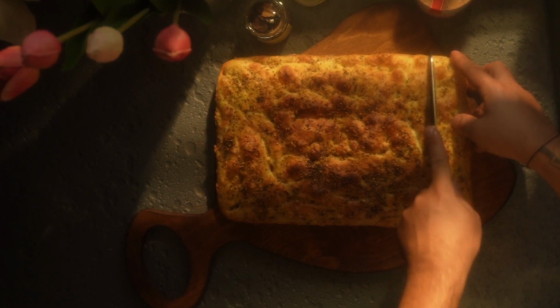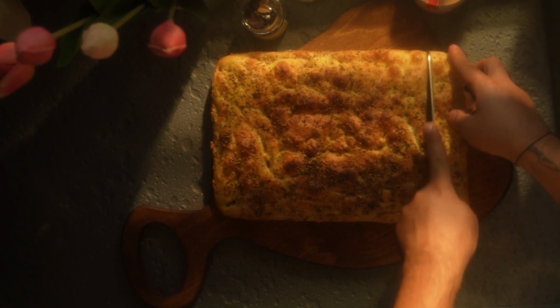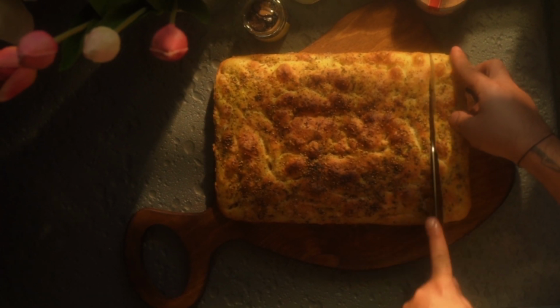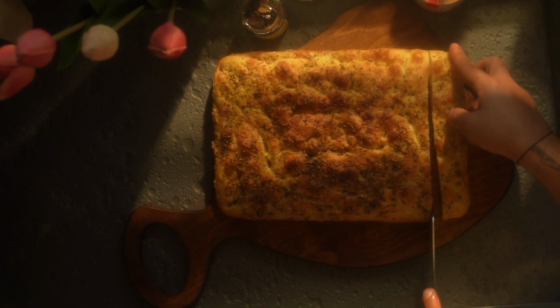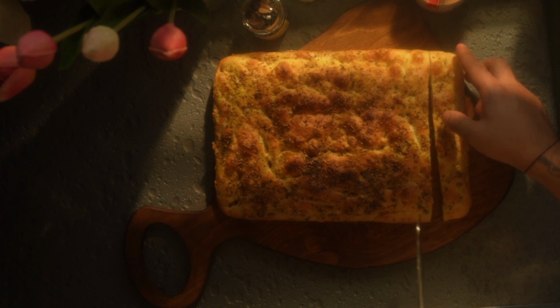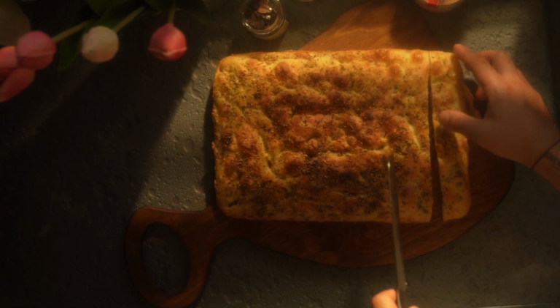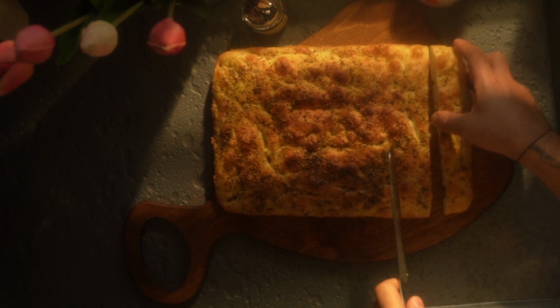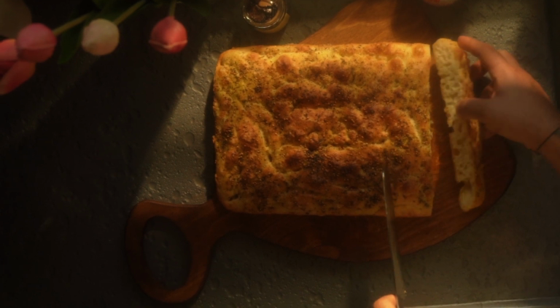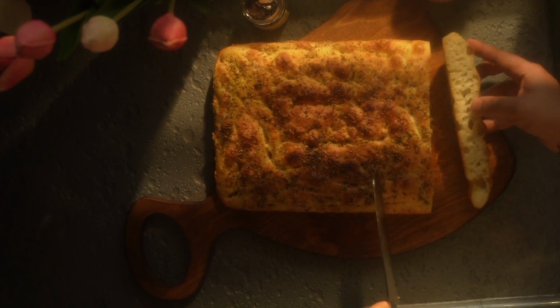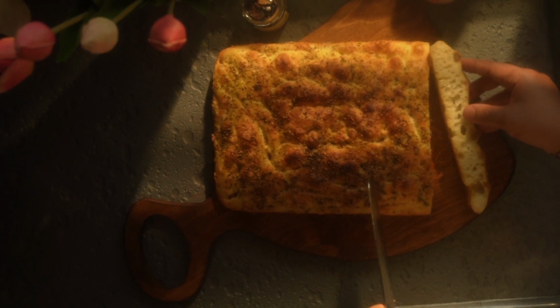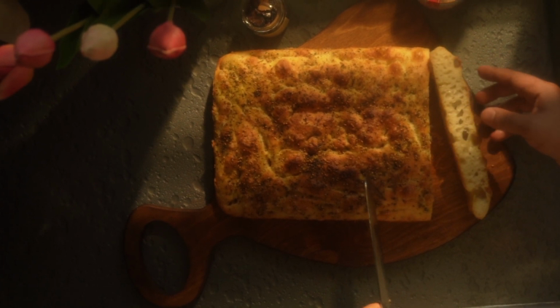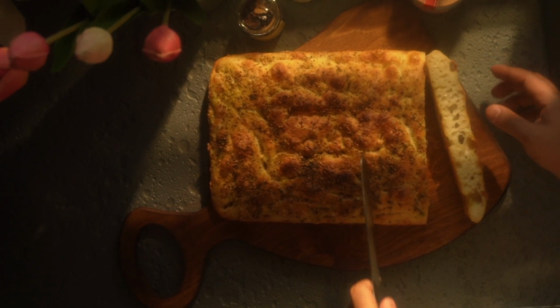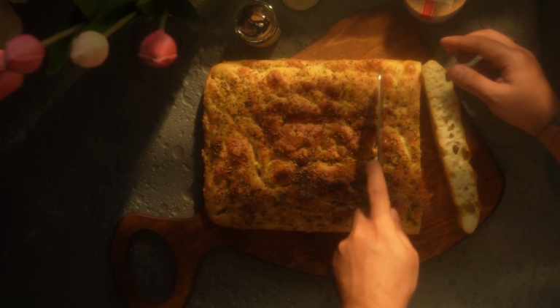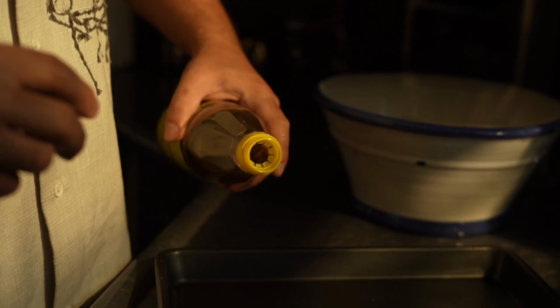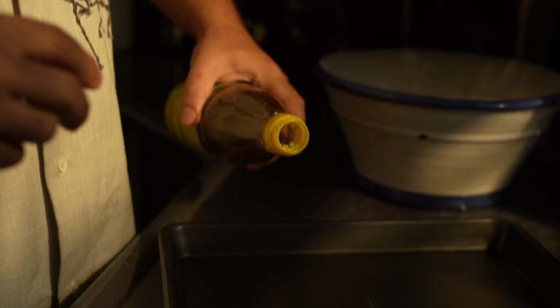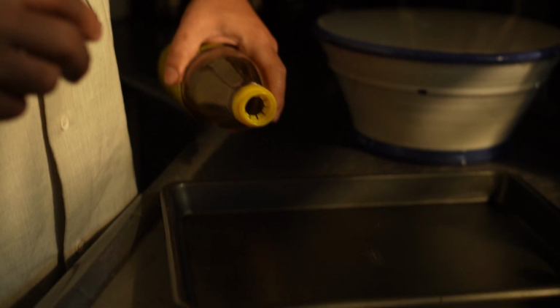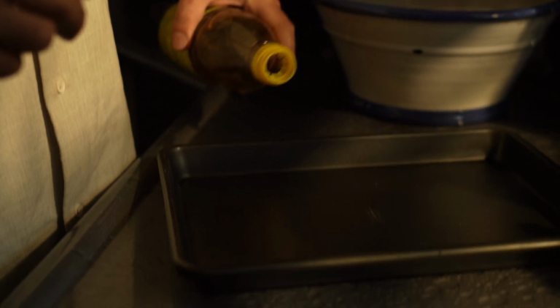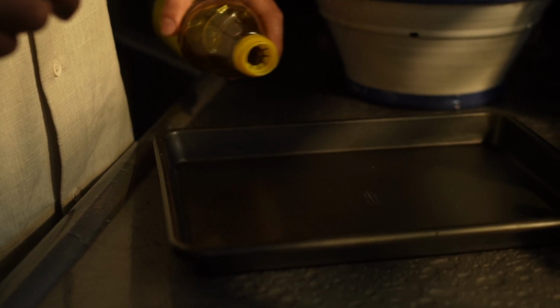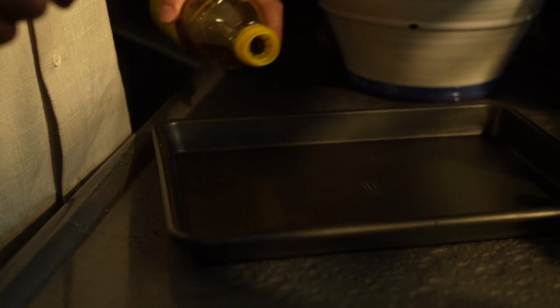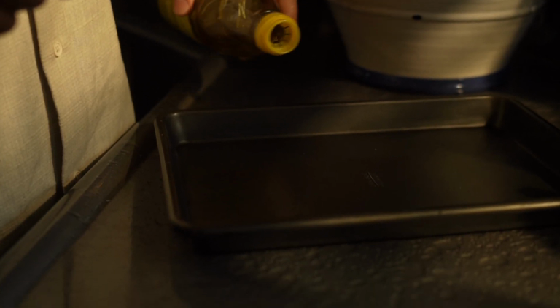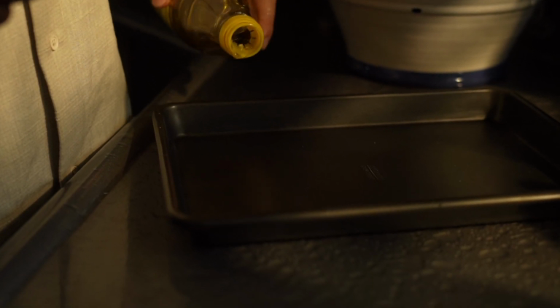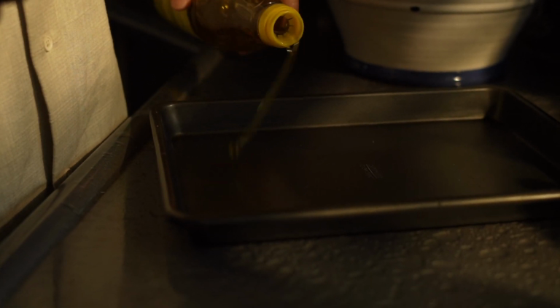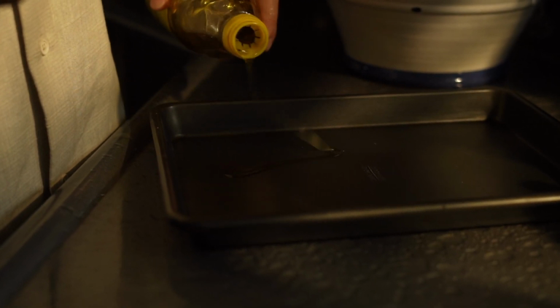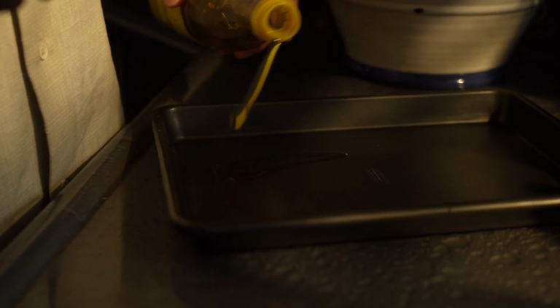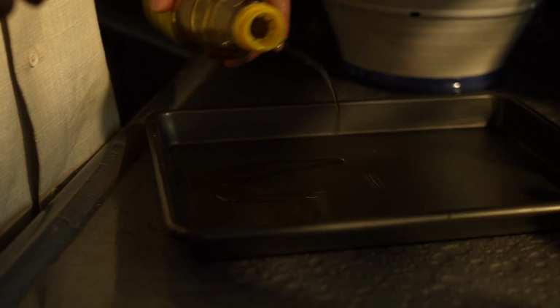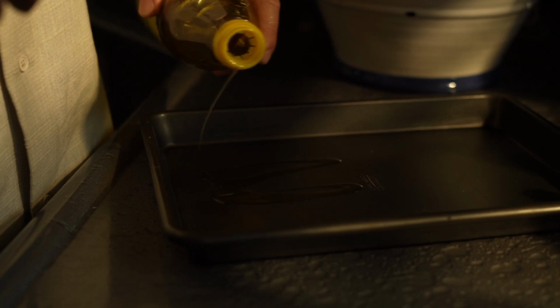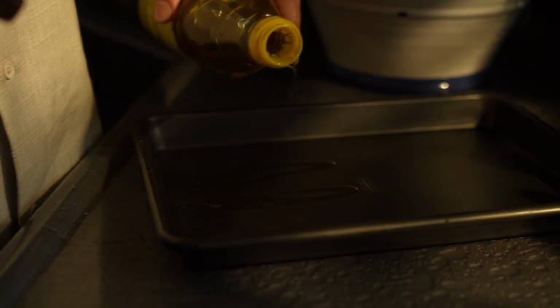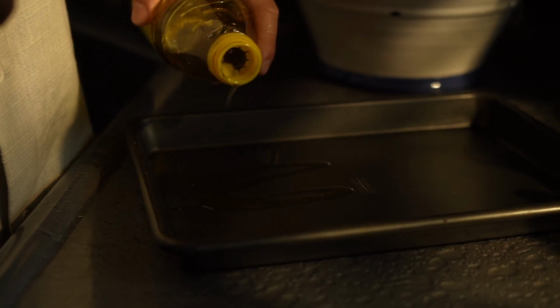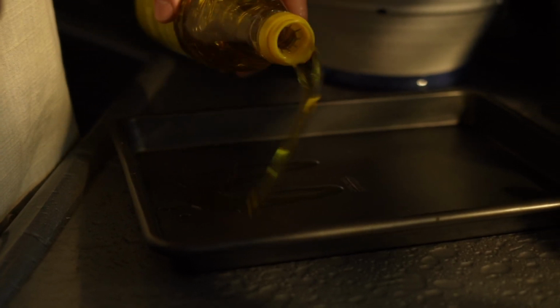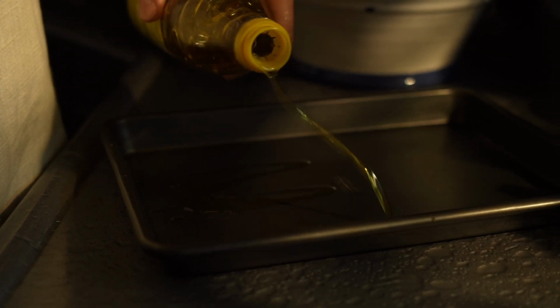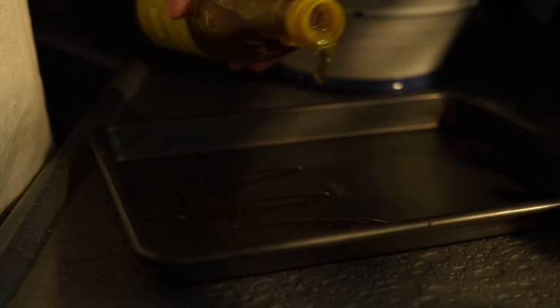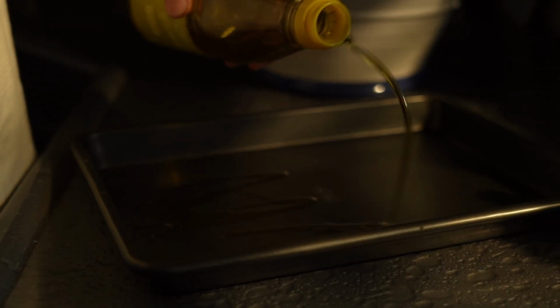Also: baking steel or stone for what you cook it on, a second cold proof, a dimpling technique, olive oil emulsification, stretch and fold technique, autolyse, cold fermentation, and high hydration.